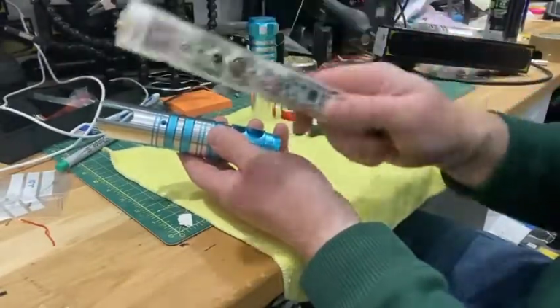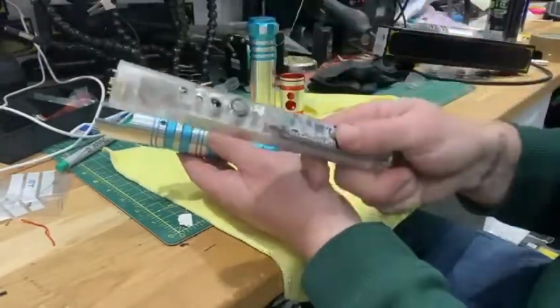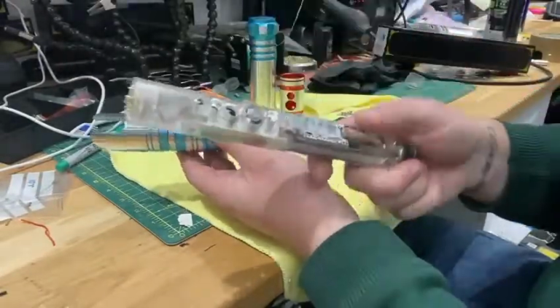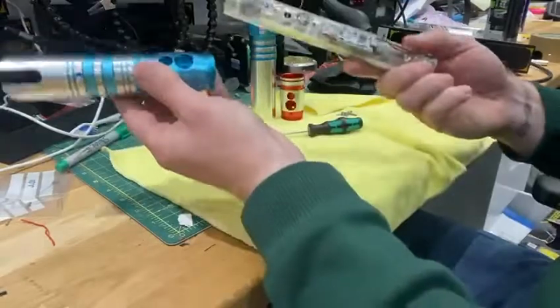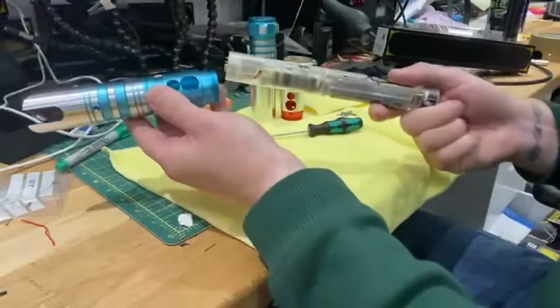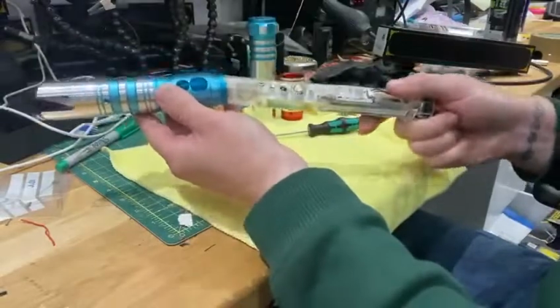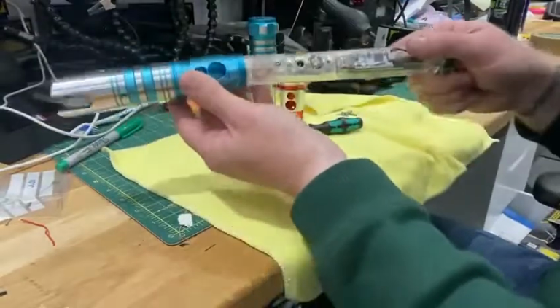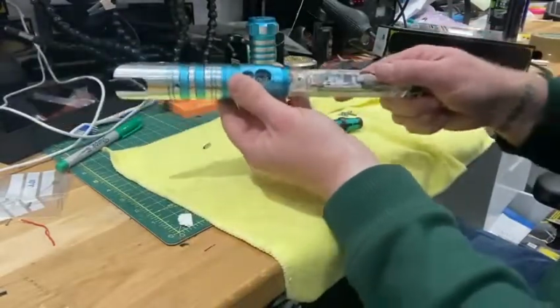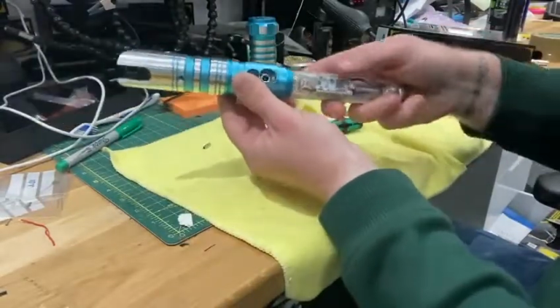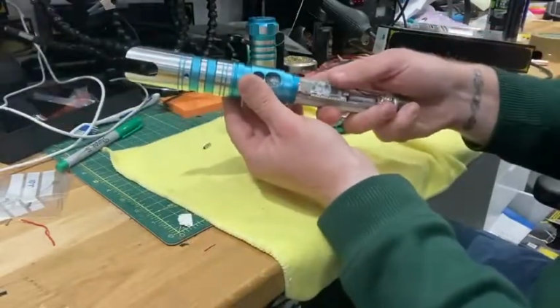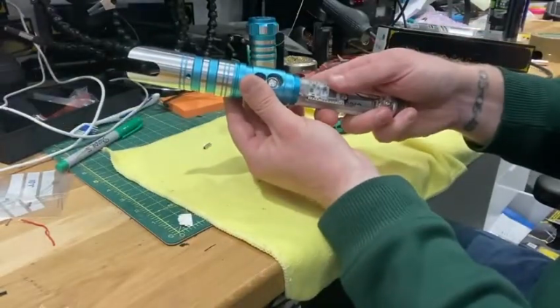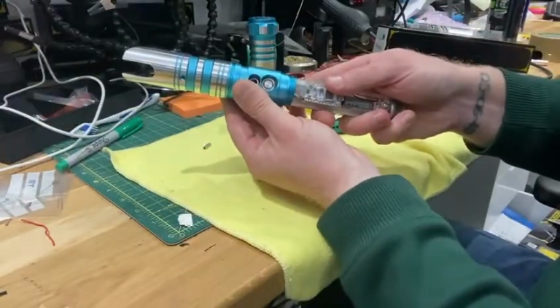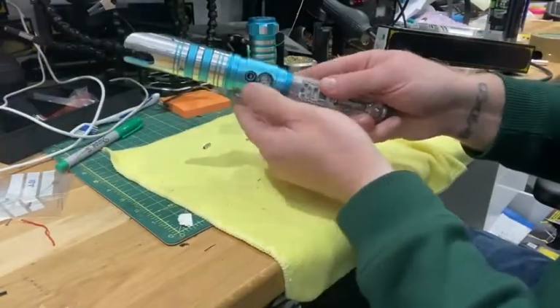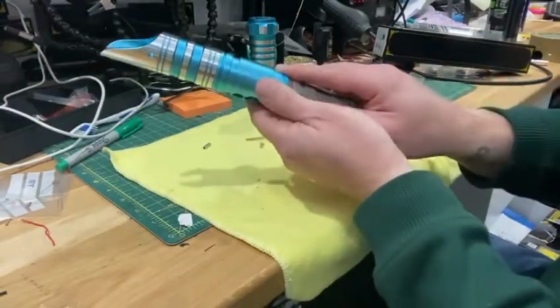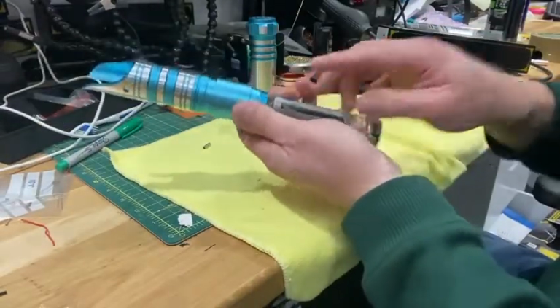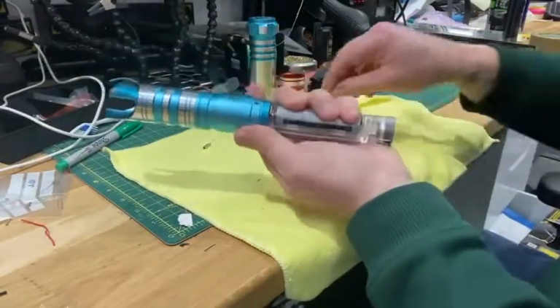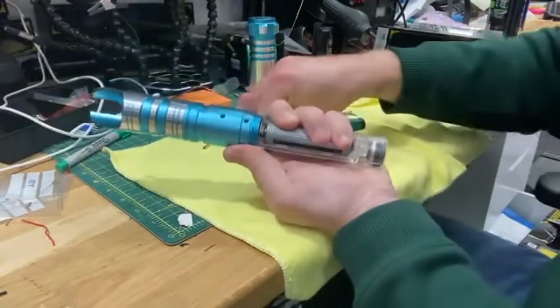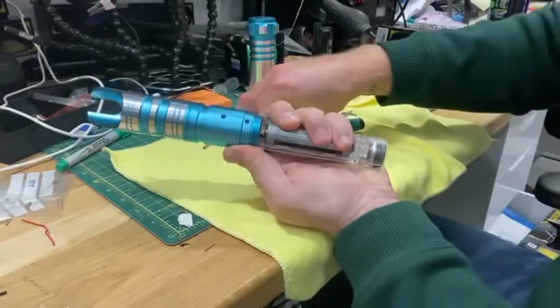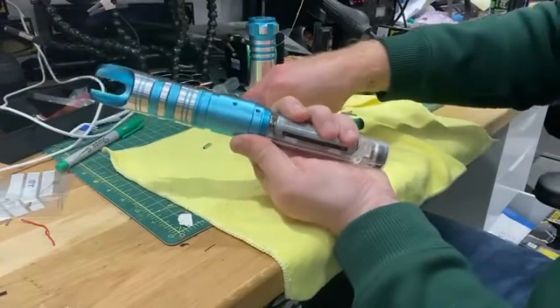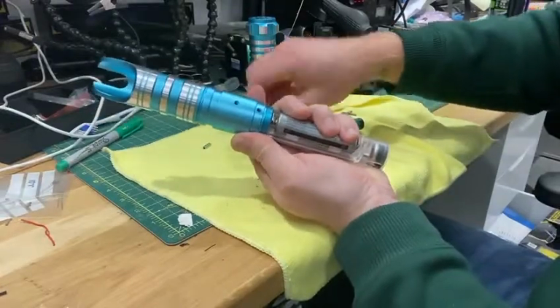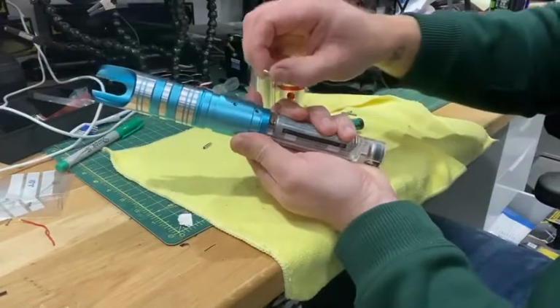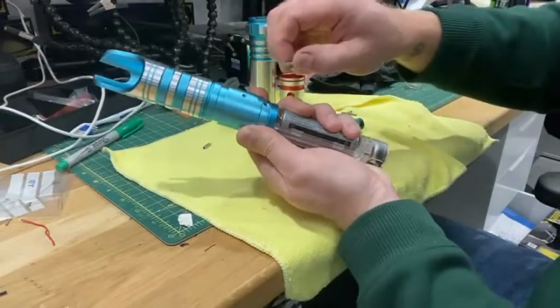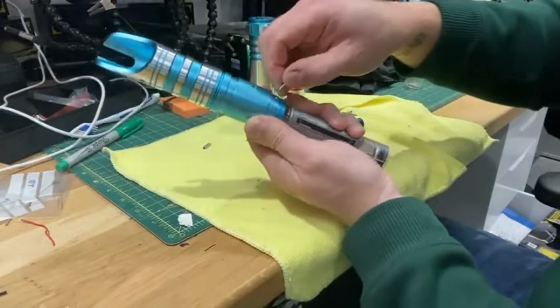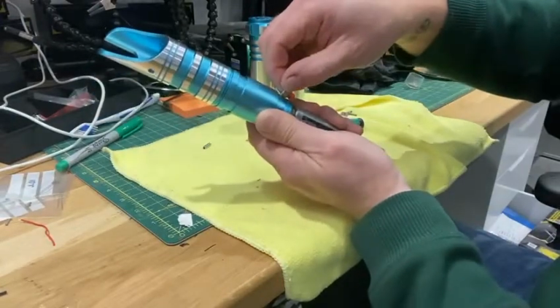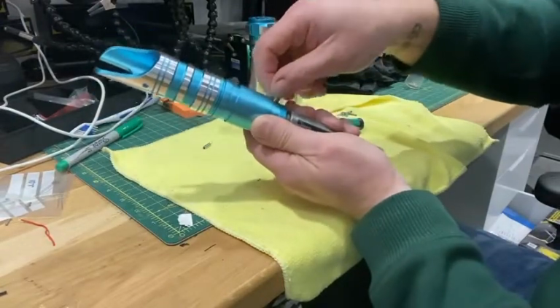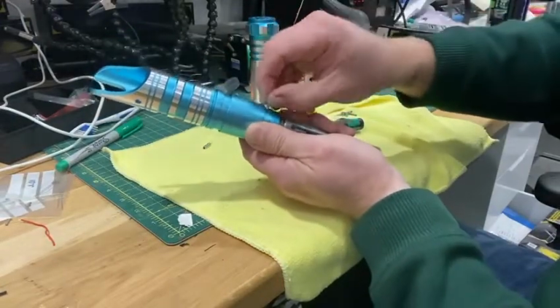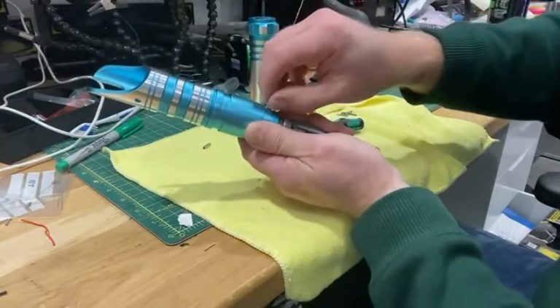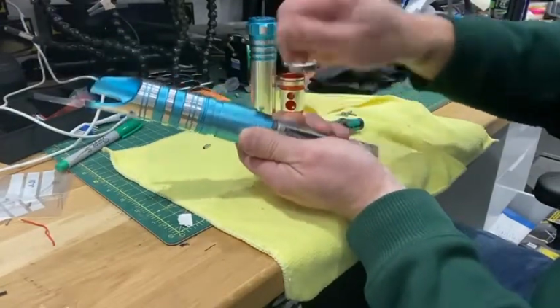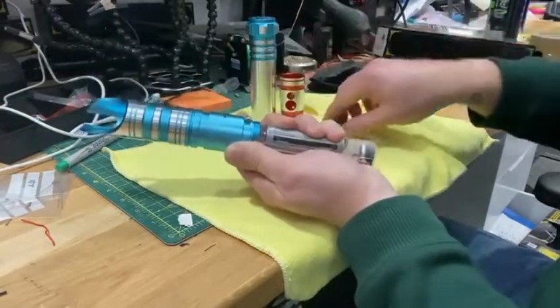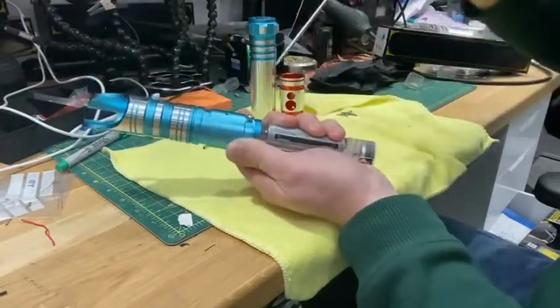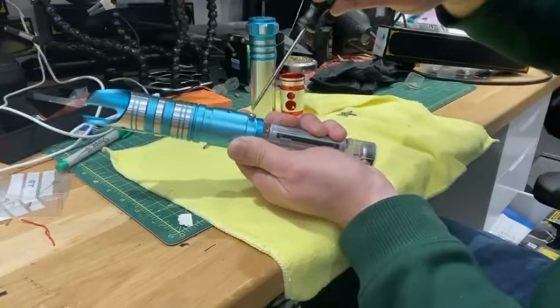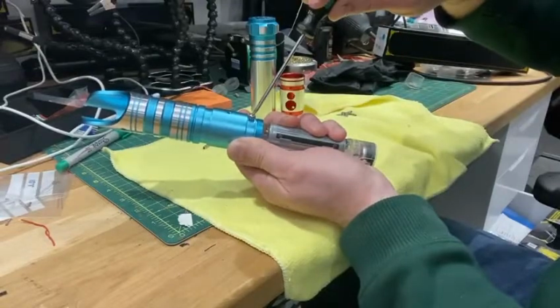When you get your new core, slide it back in and obviously line that up. The best screw to put in first is this small wood-style type screw, because that just keeps it in line.